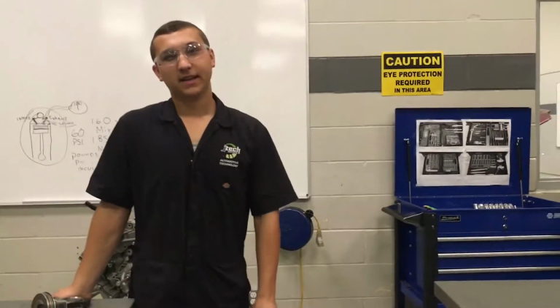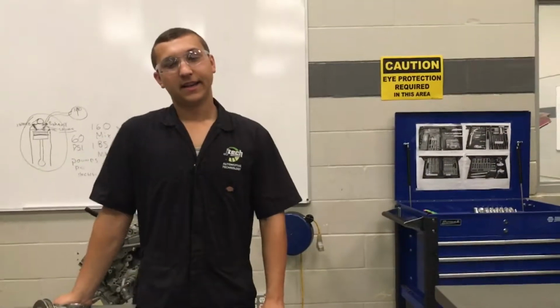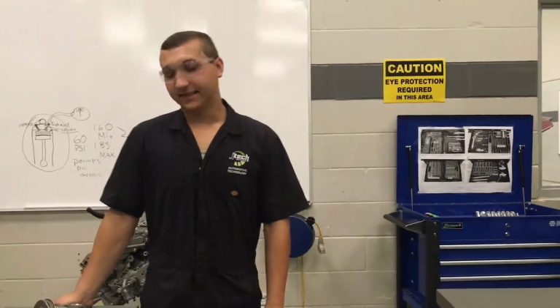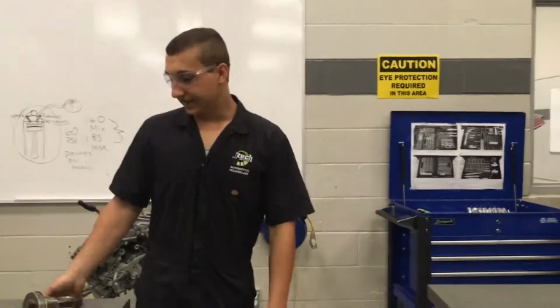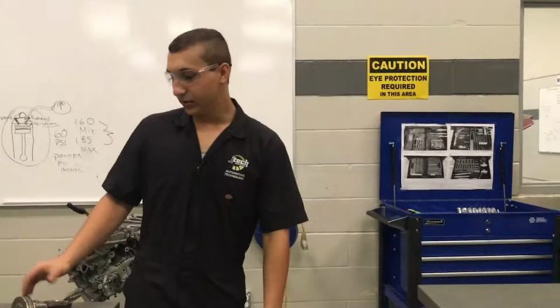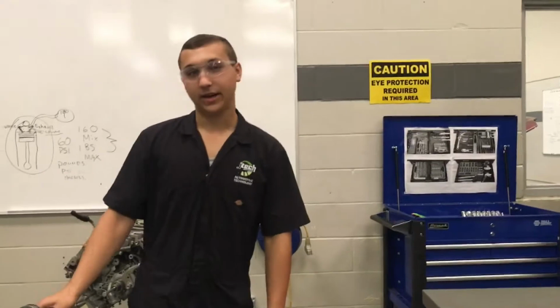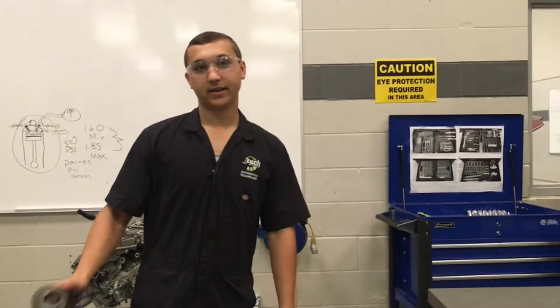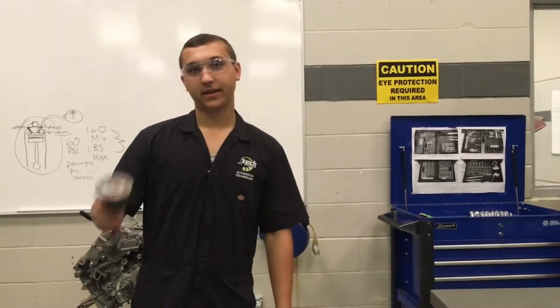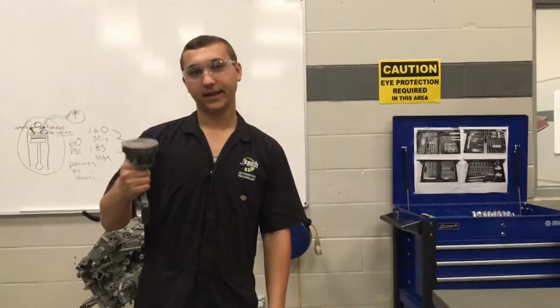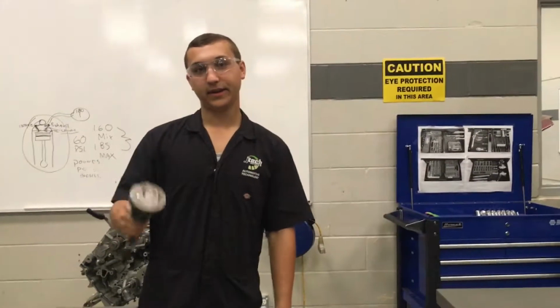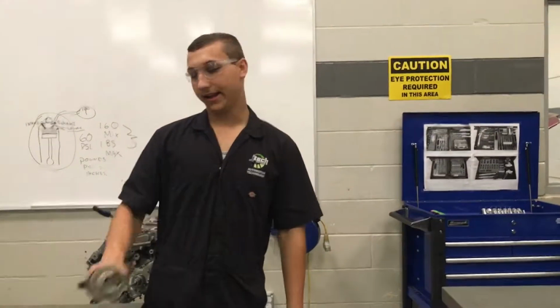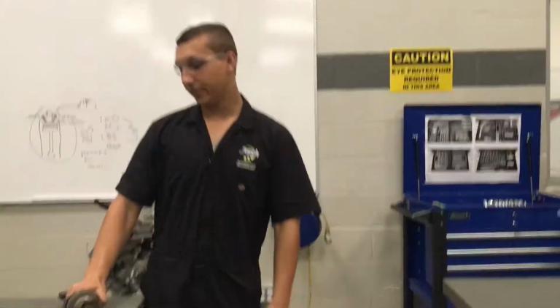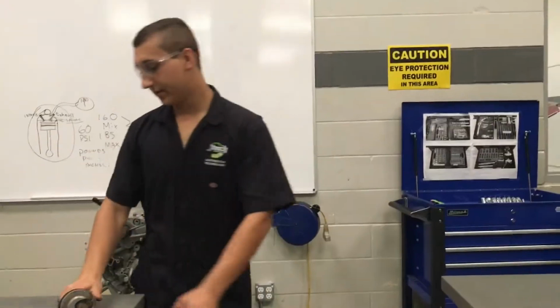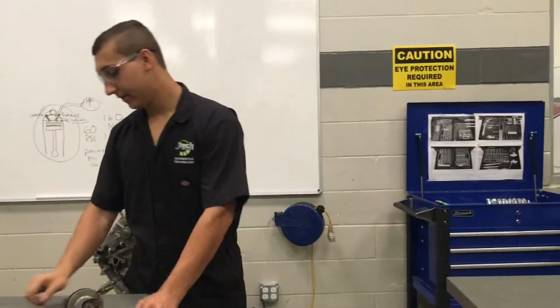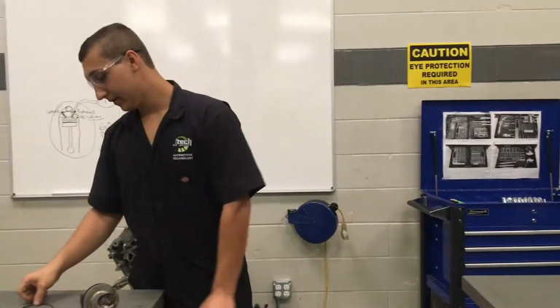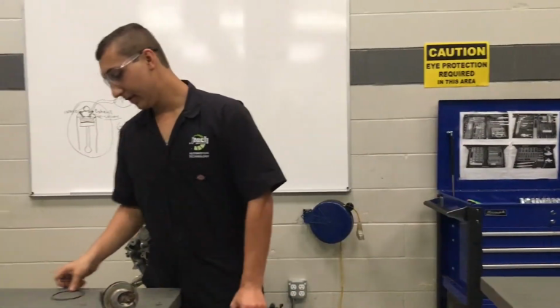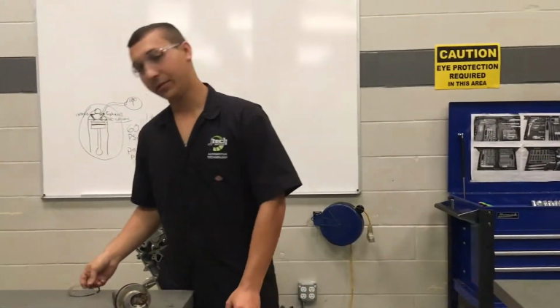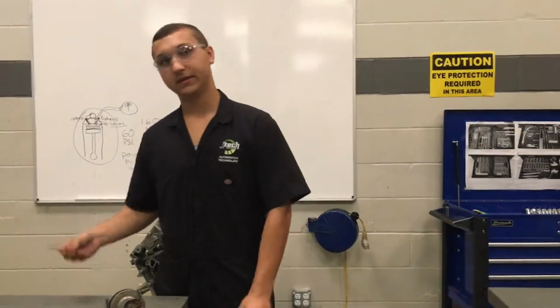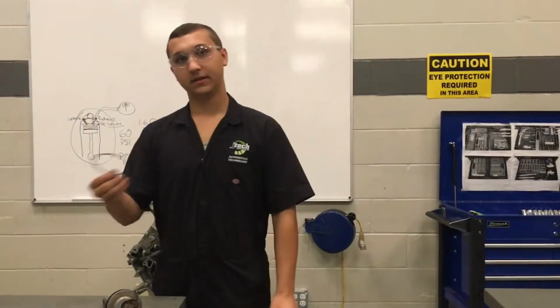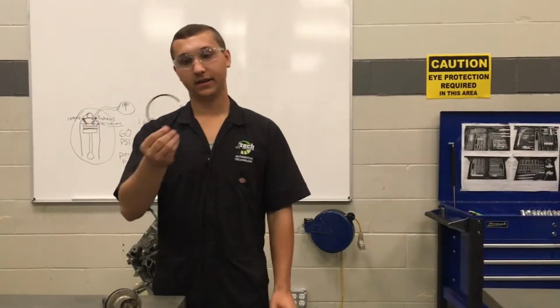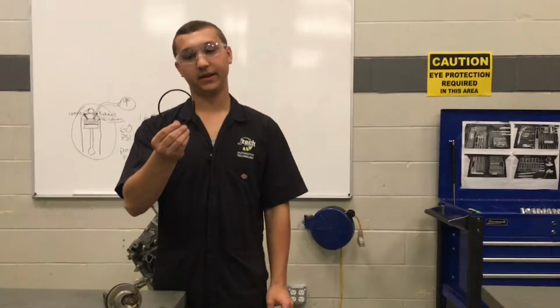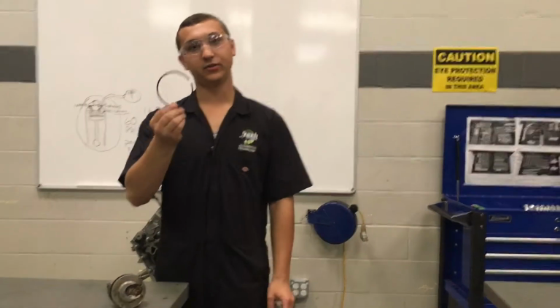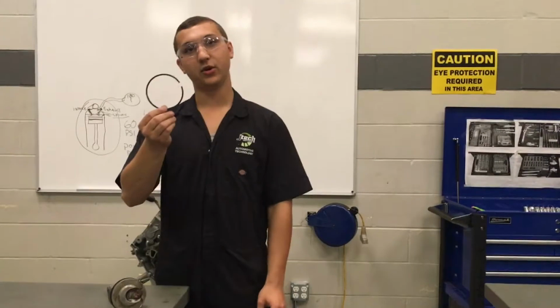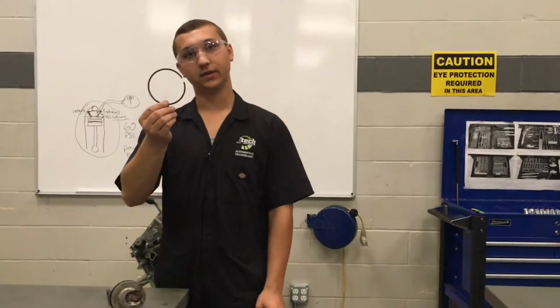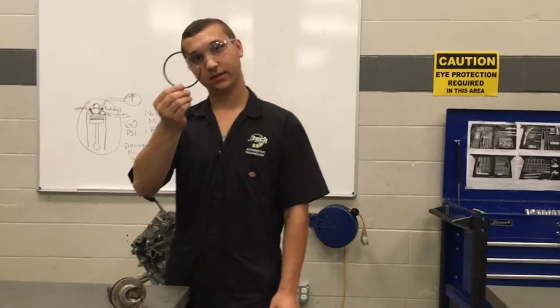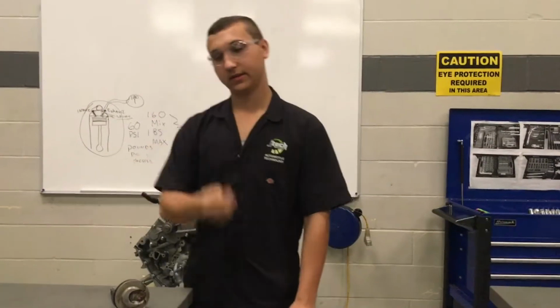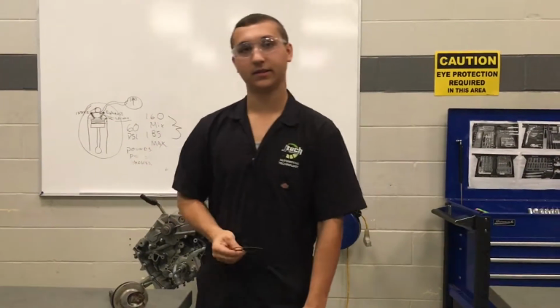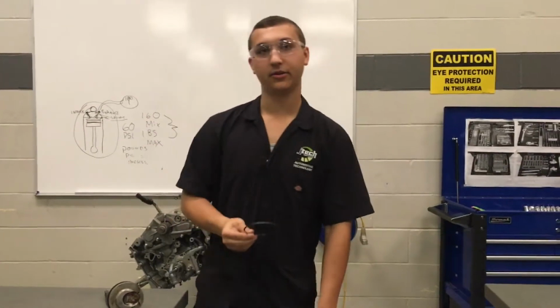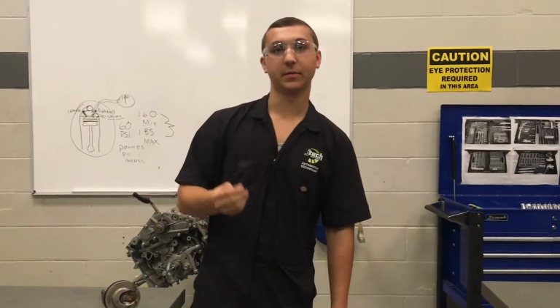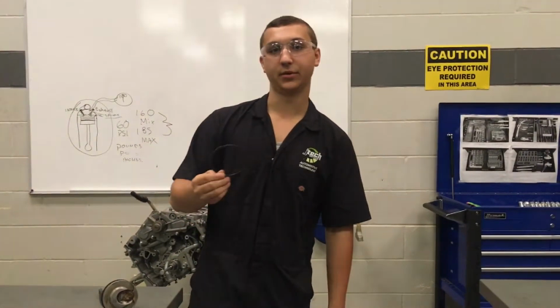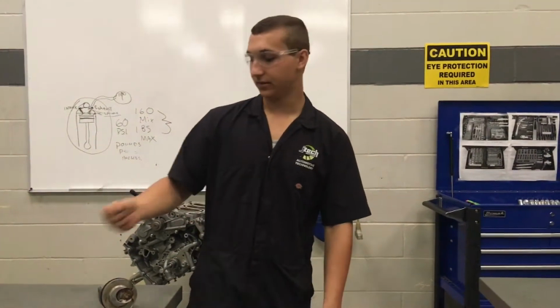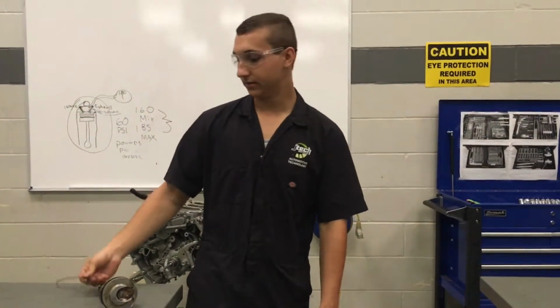And guys, that is how you check the ring end gap for your piston so you know what your end gap is on your rings.